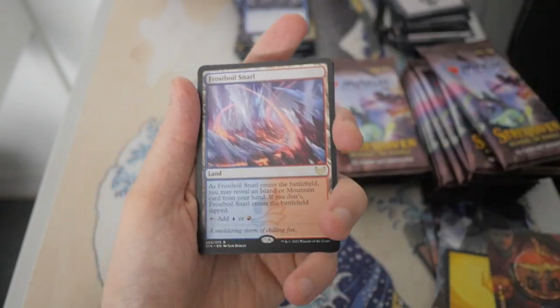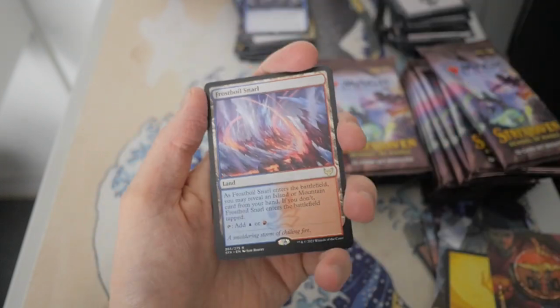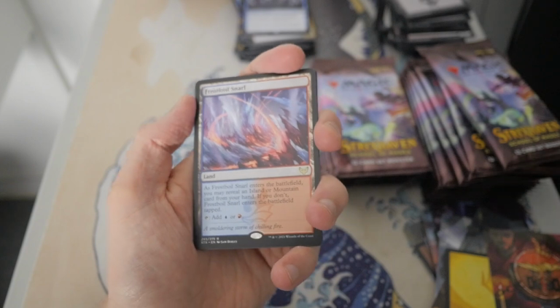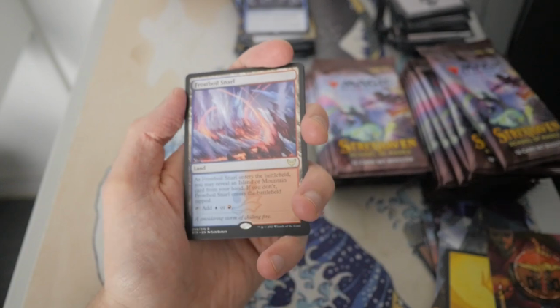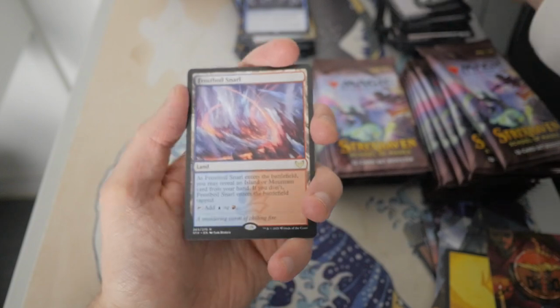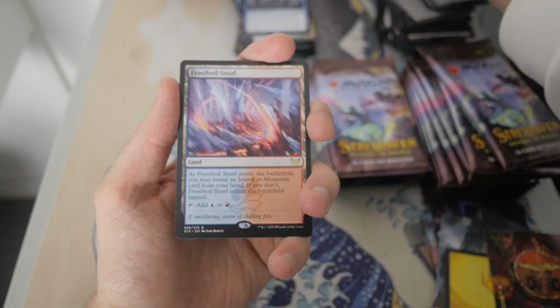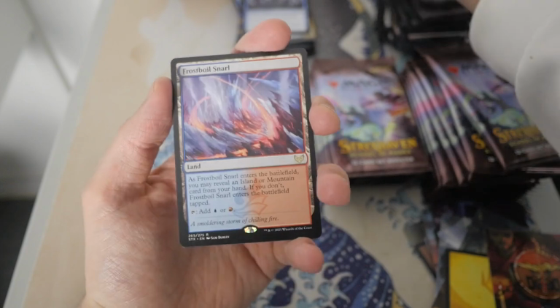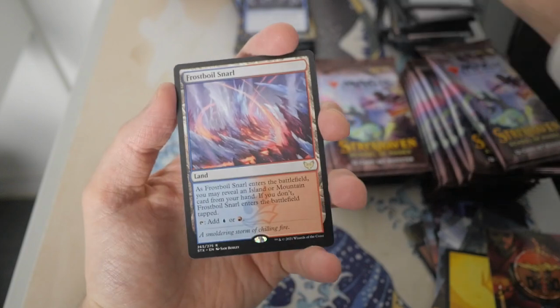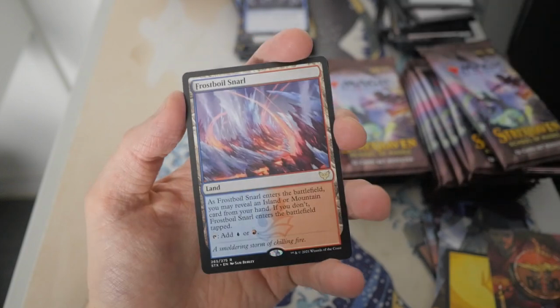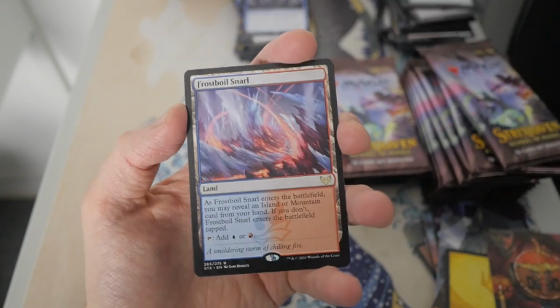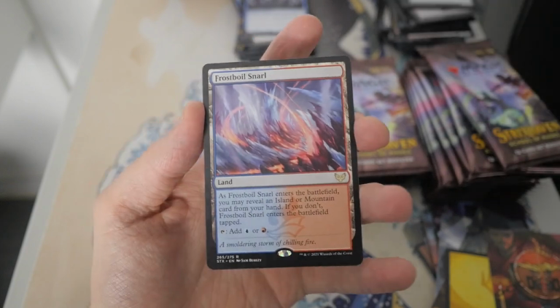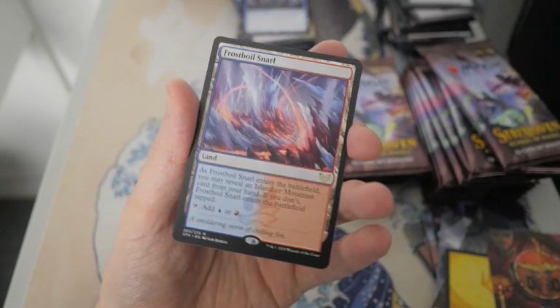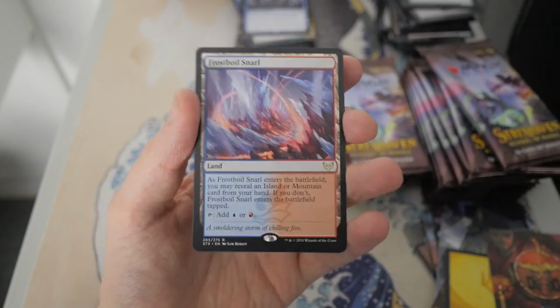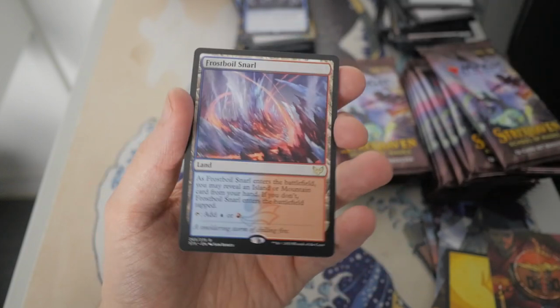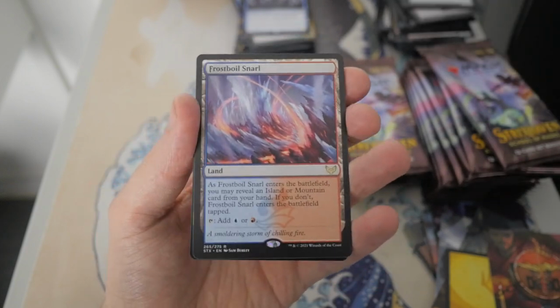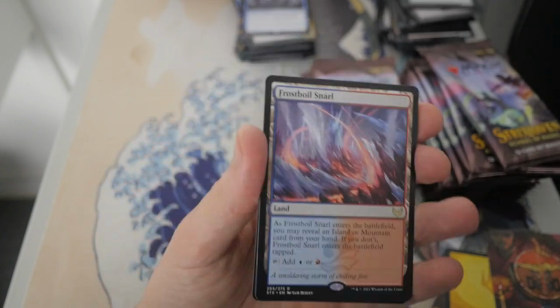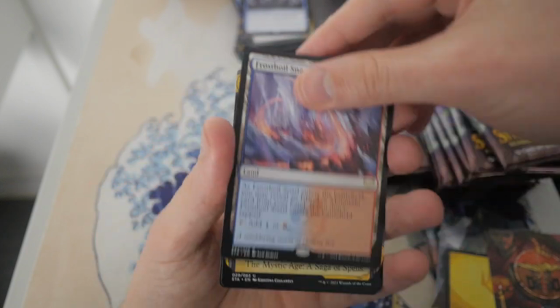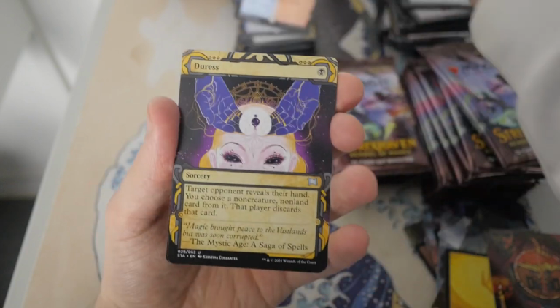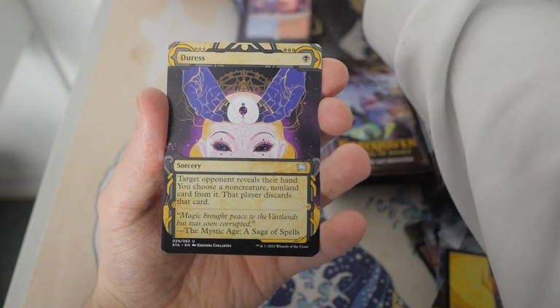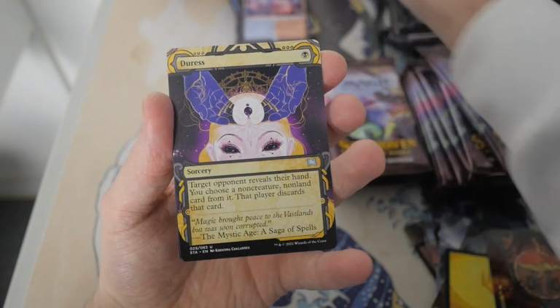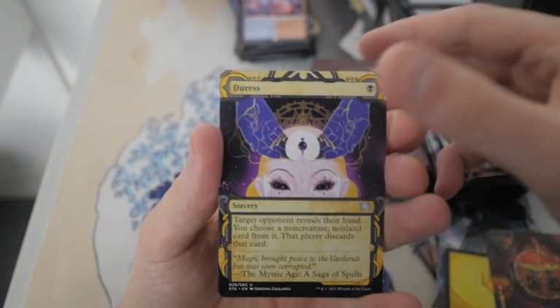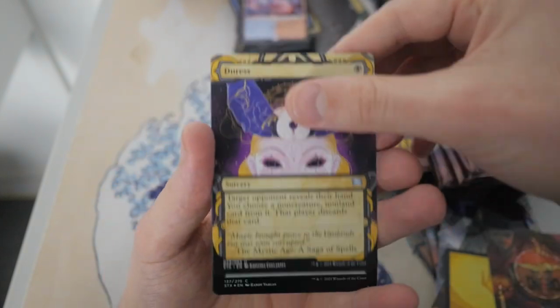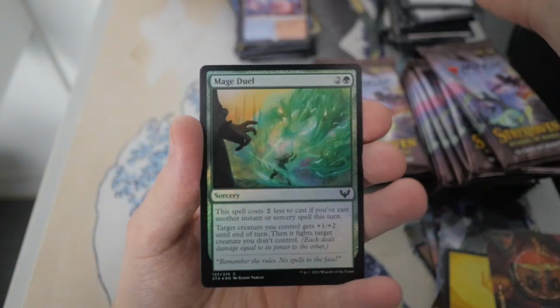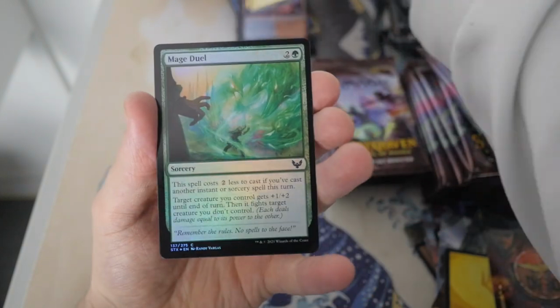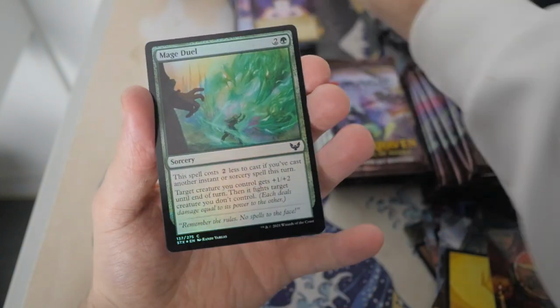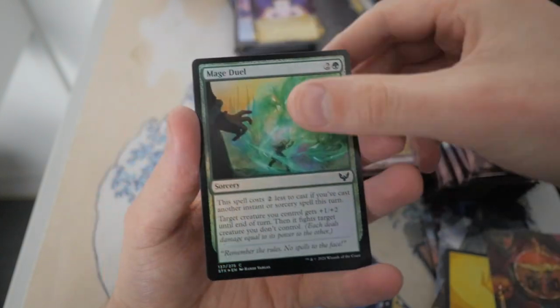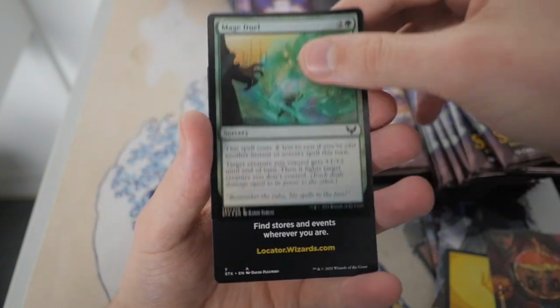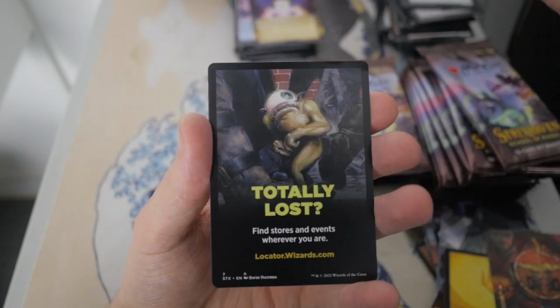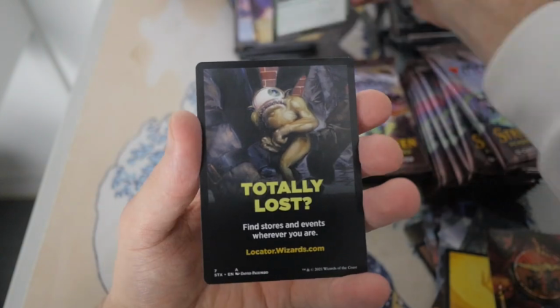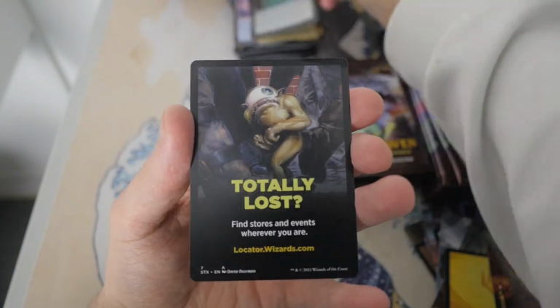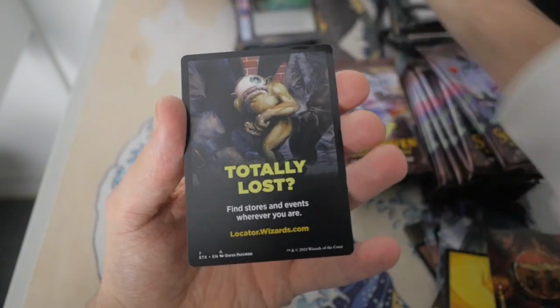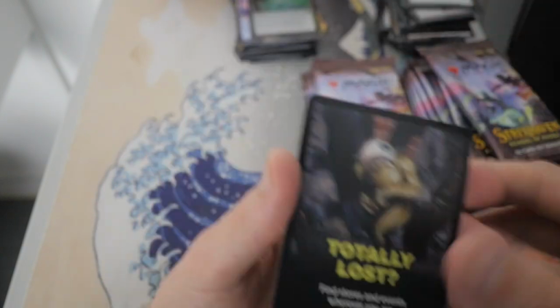Nice — we got the Blue Red Land, the Frostboil Snarl. Not too bad. Duress, Mage Duel. Let's go to the next pack.